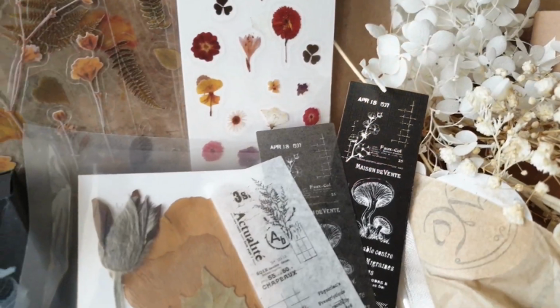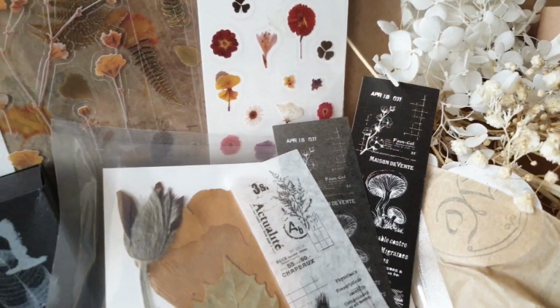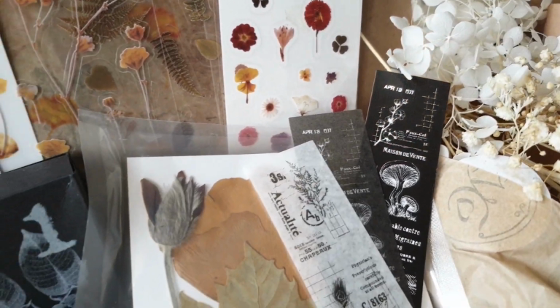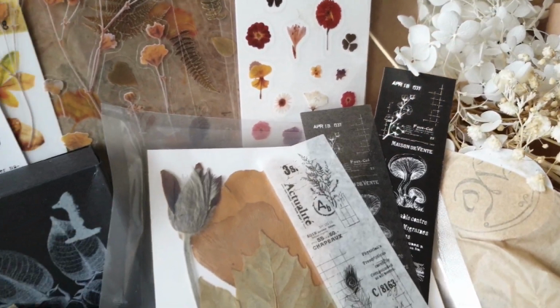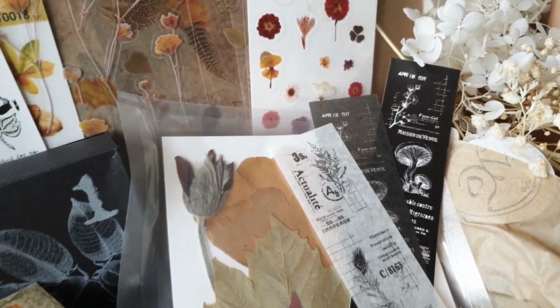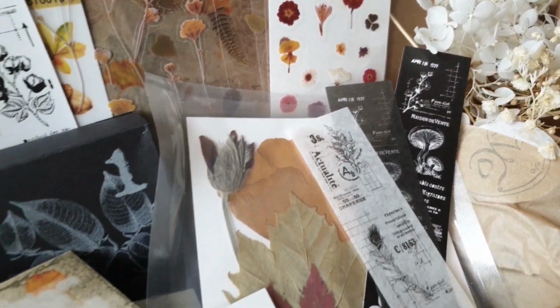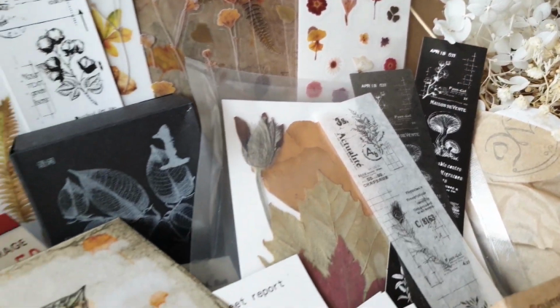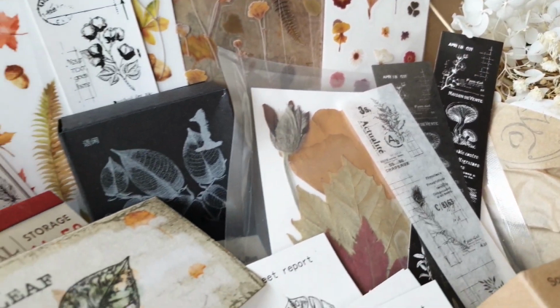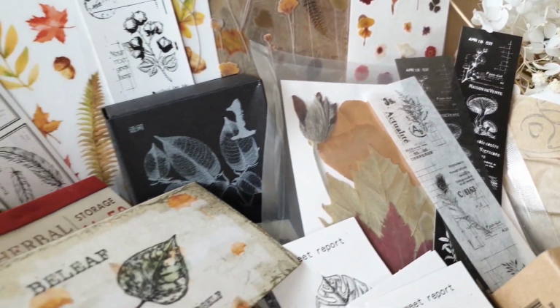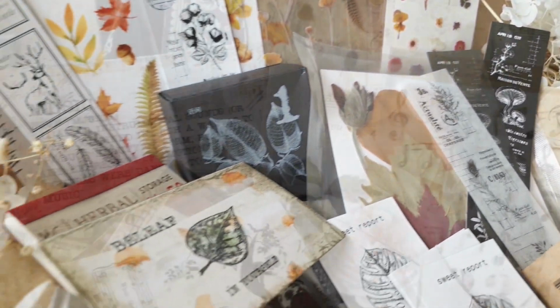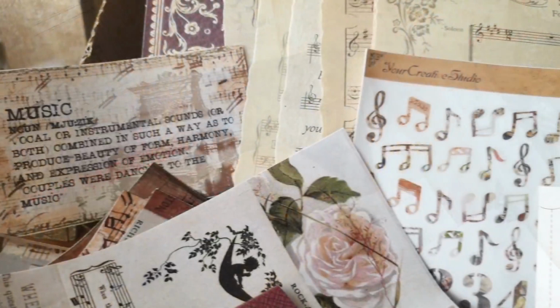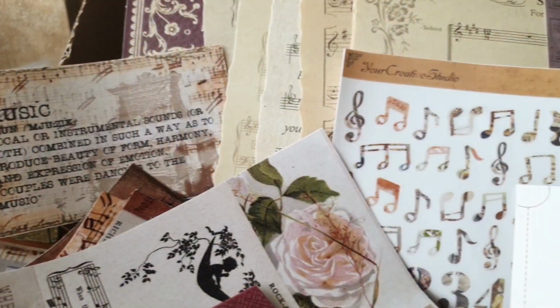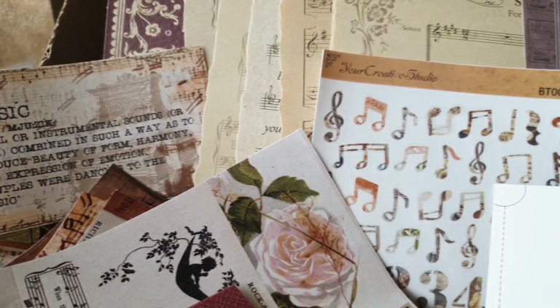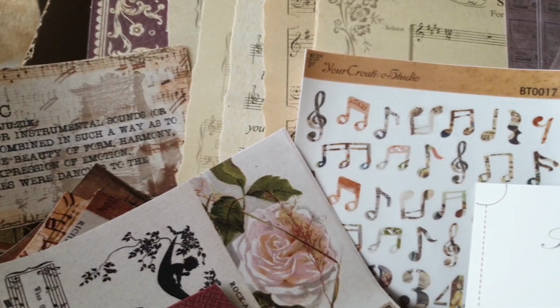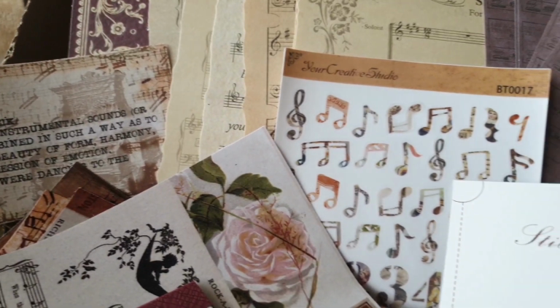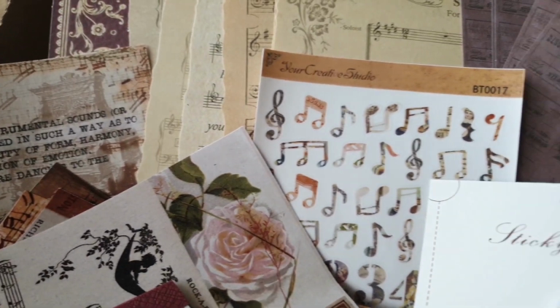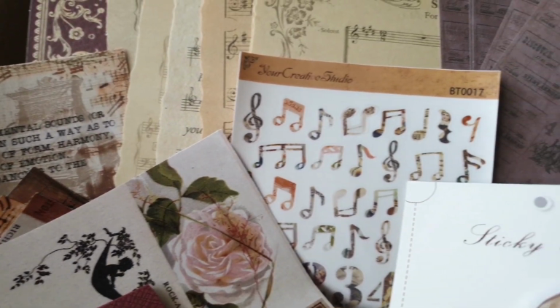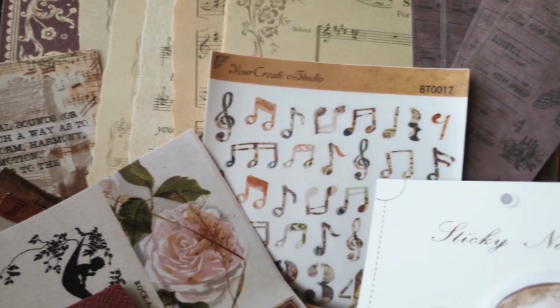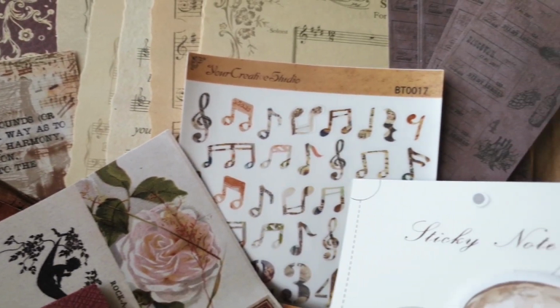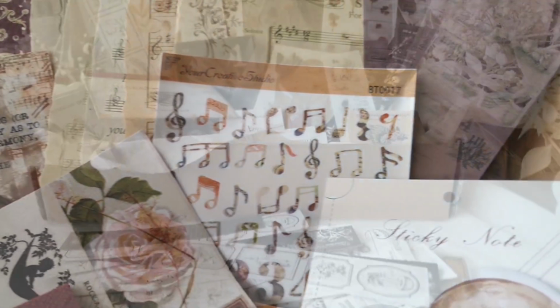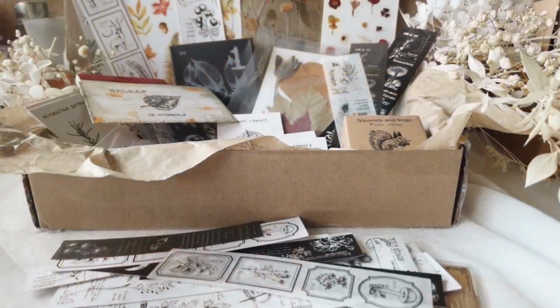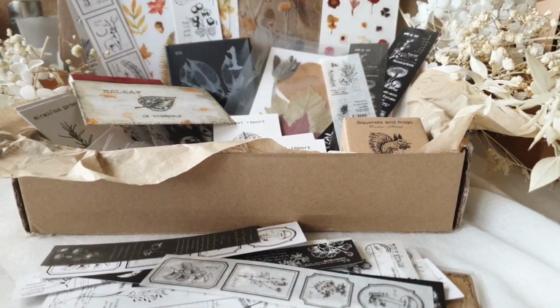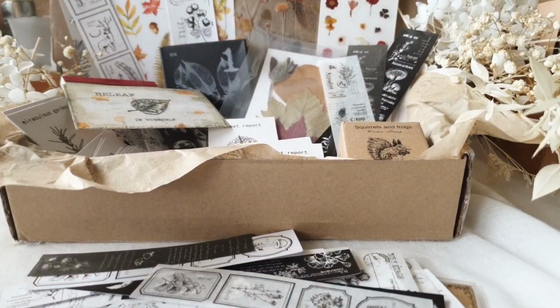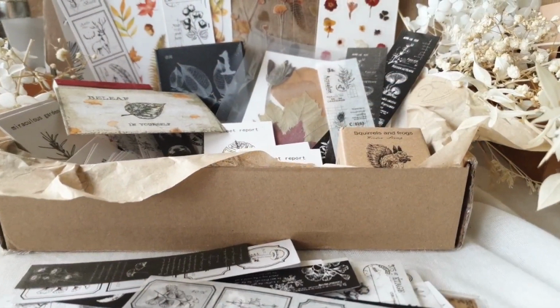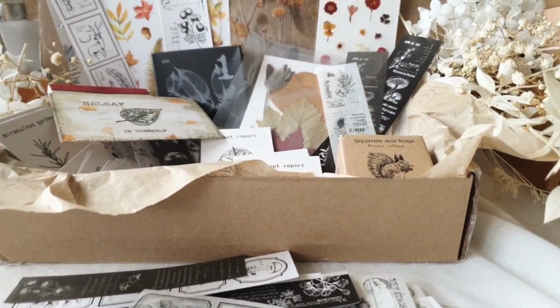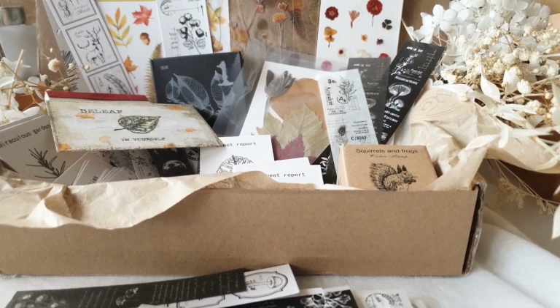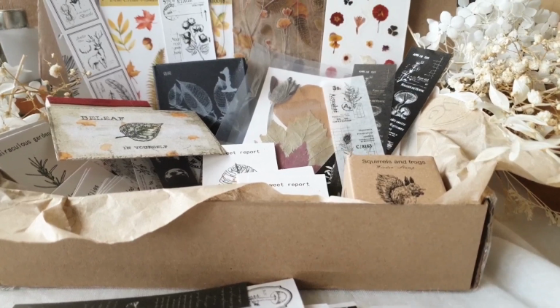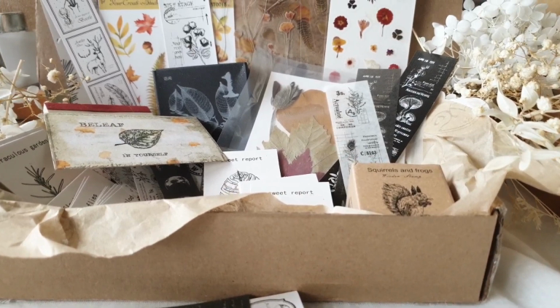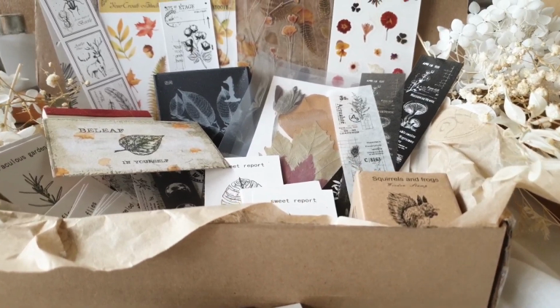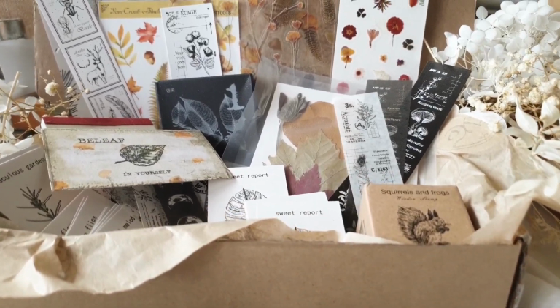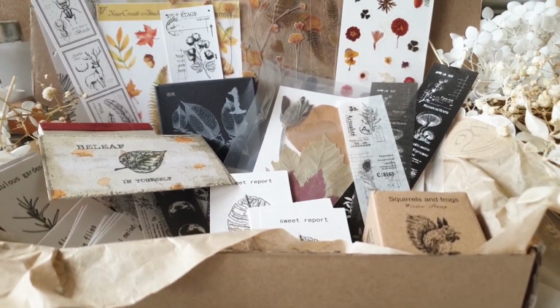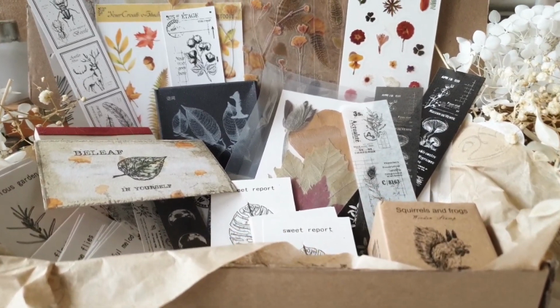Hi everyone, Charmaine here and welcome to another video. Today we are unboxing not one but two vintage stationery boxes from Your Creative Studio.